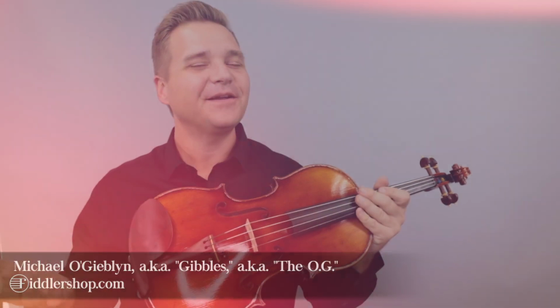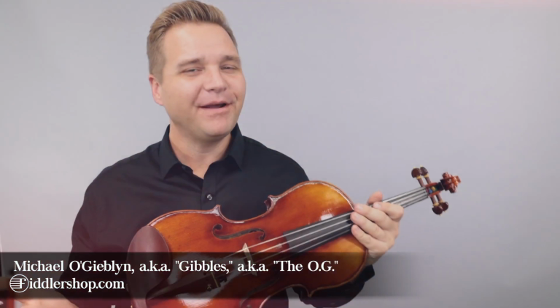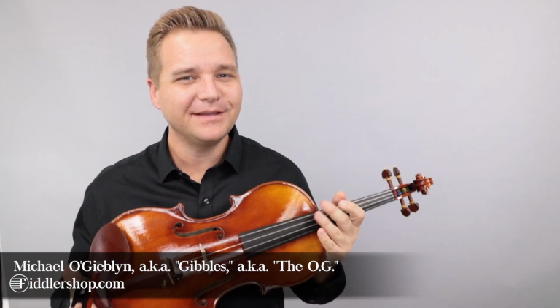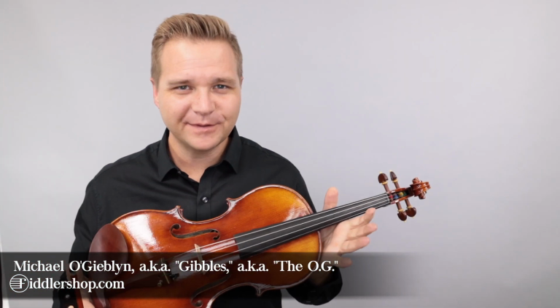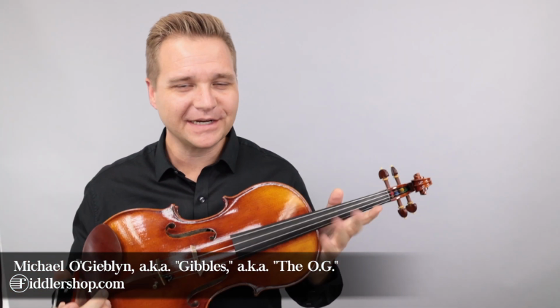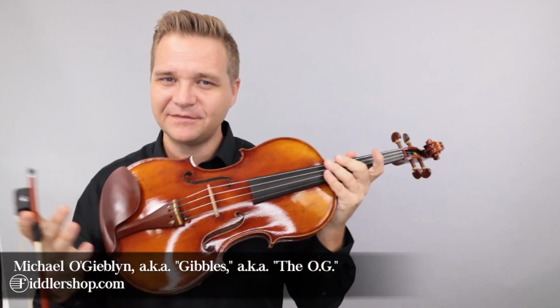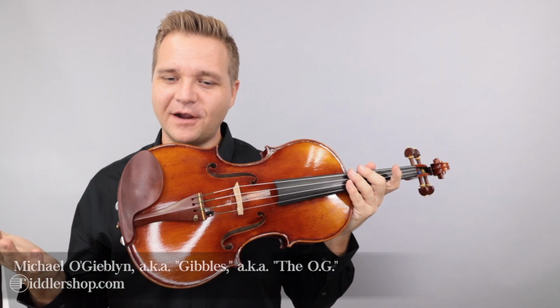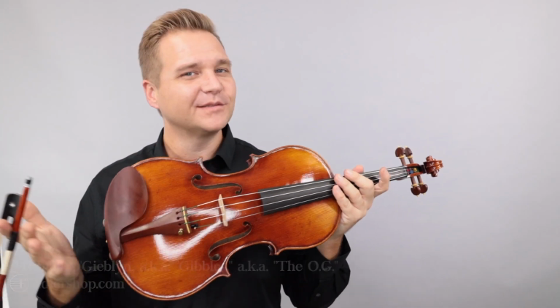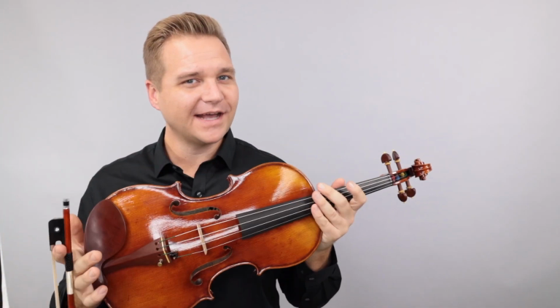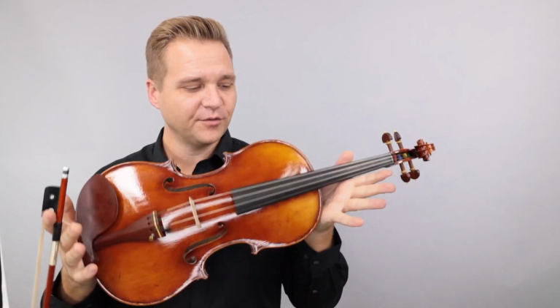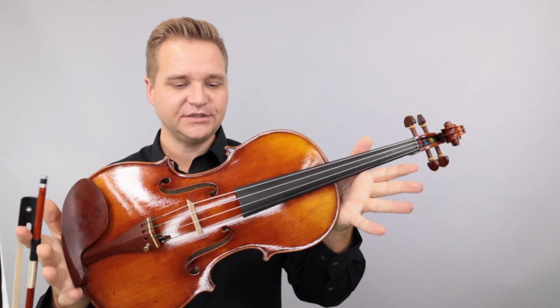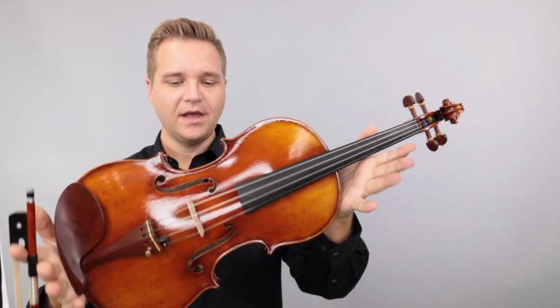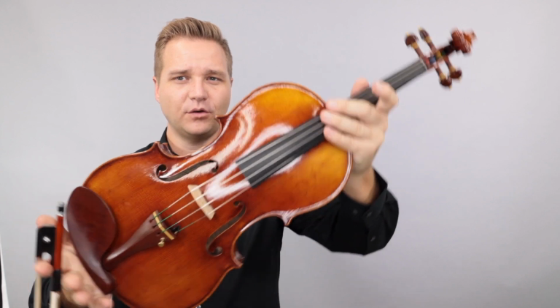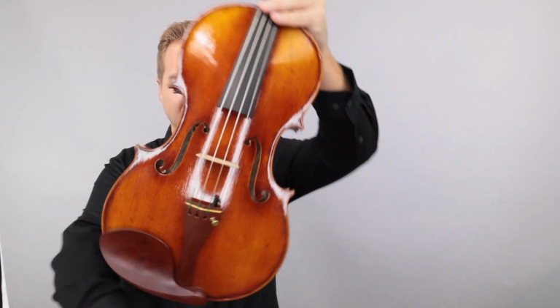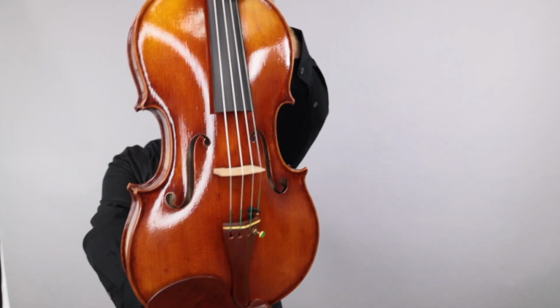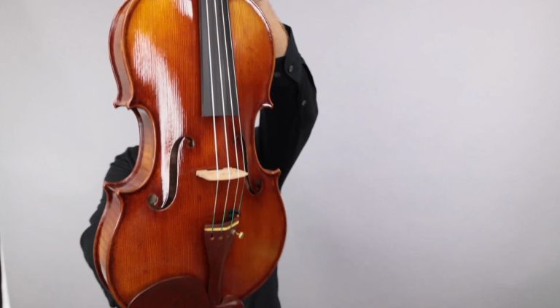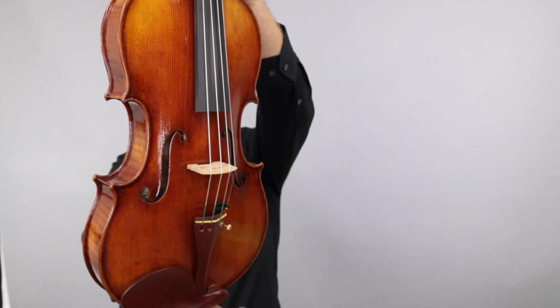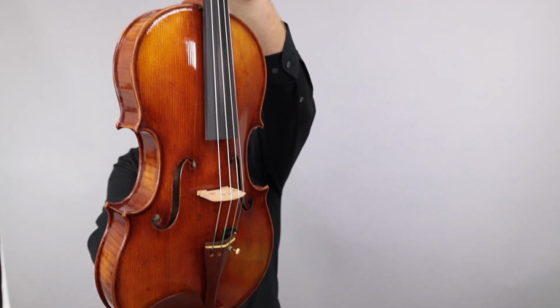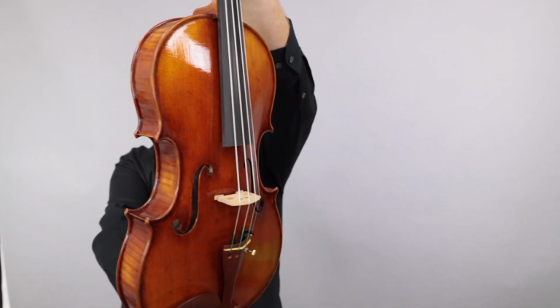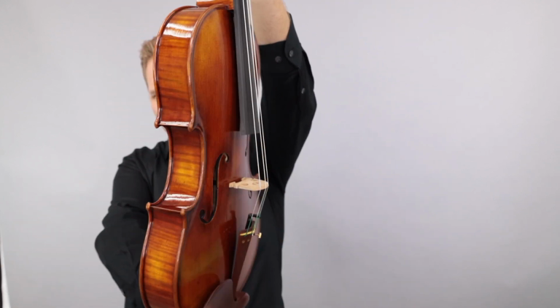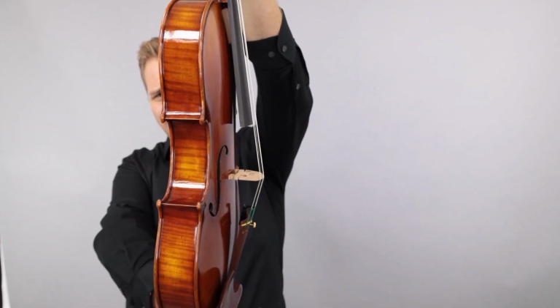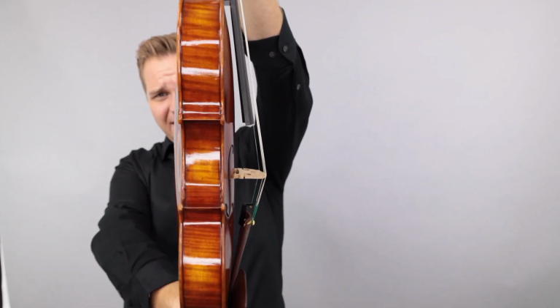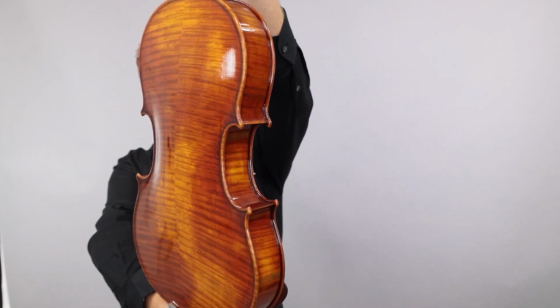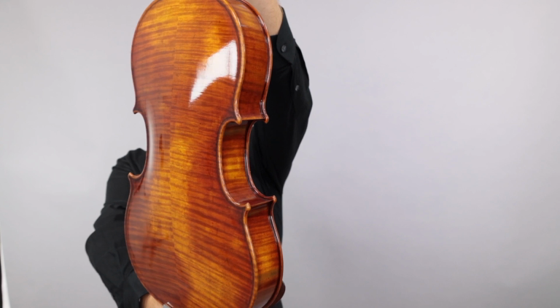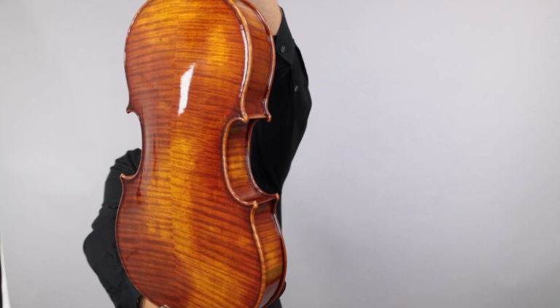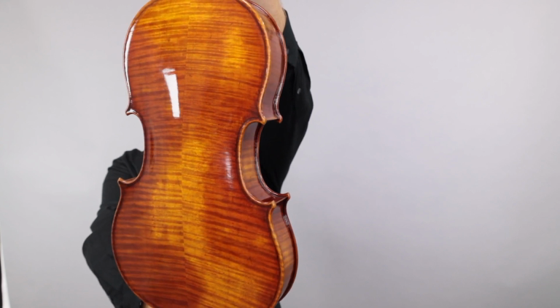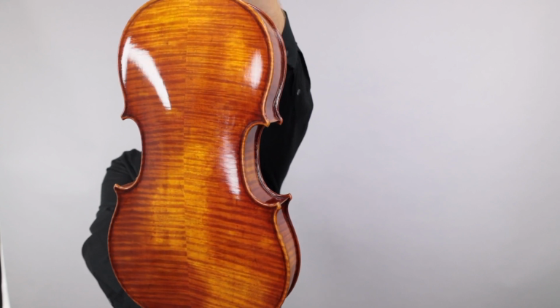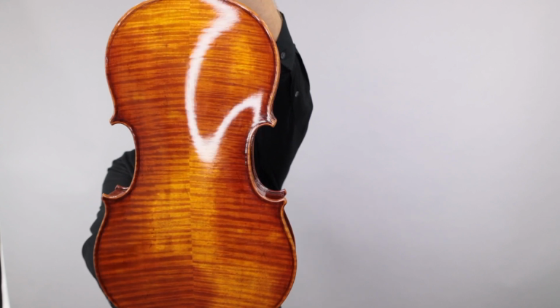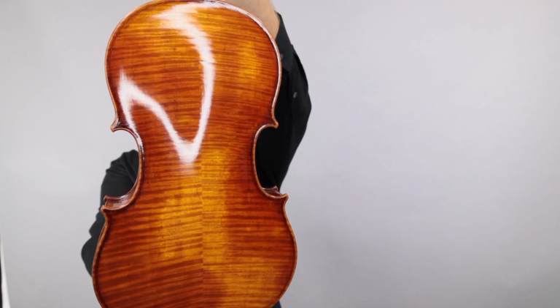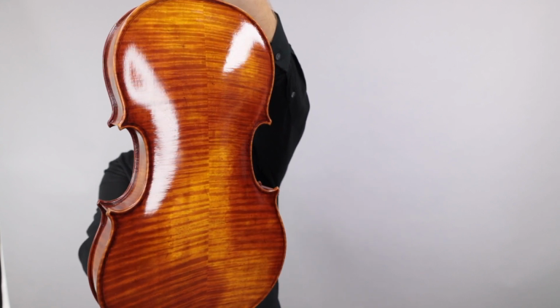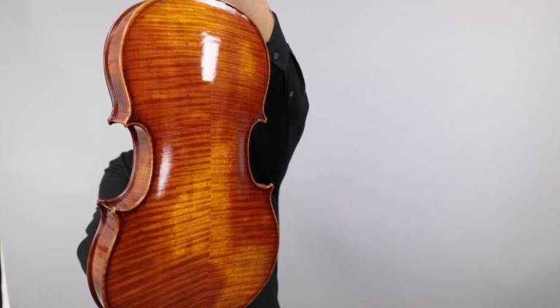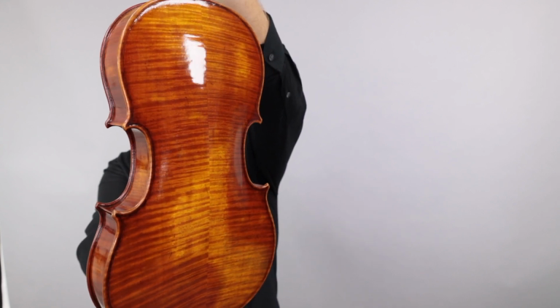Hello there, I'm Michael O'Giblin with FiddlerShop.com. This is a video for our dear customer, Leah. I have your Ming Jing Chu Viola, the 907 Viola, and this is the 16-inch, I do believe.